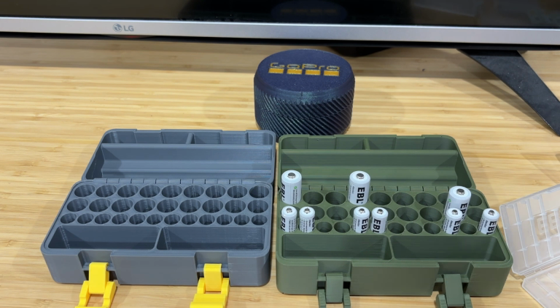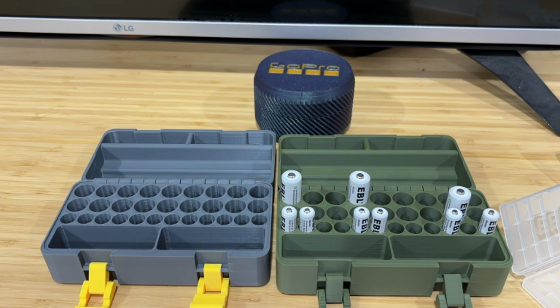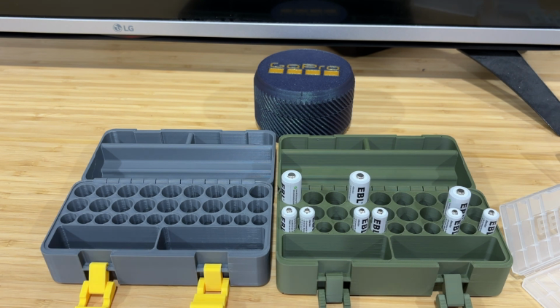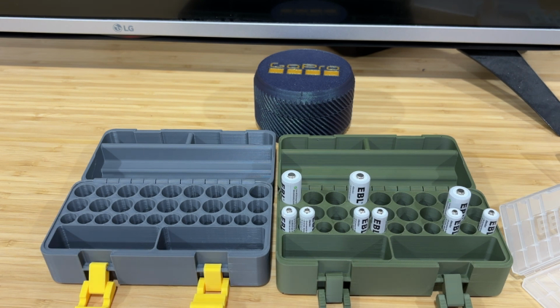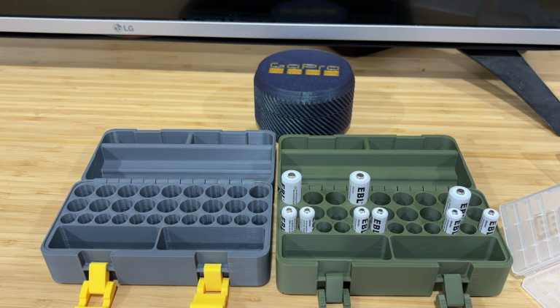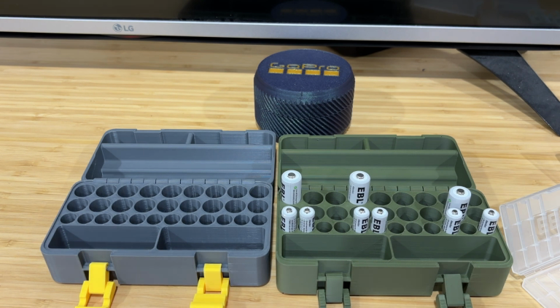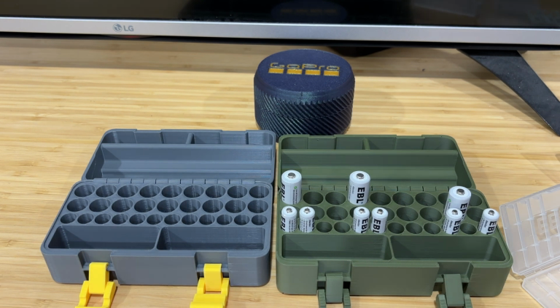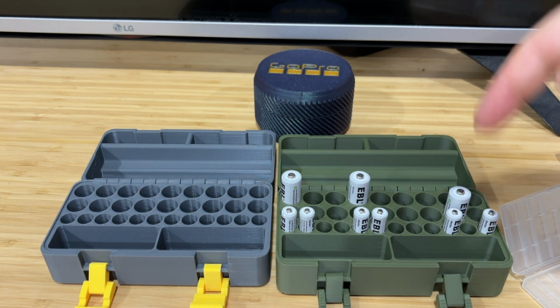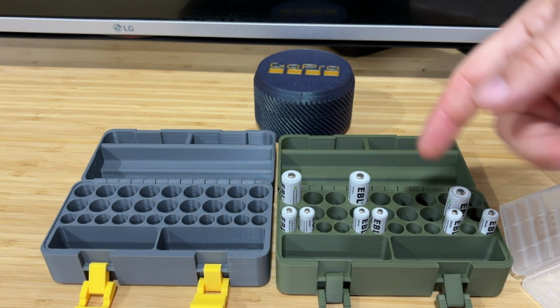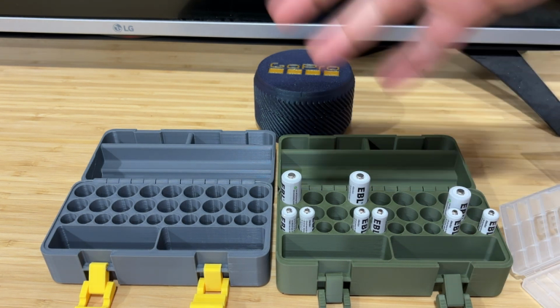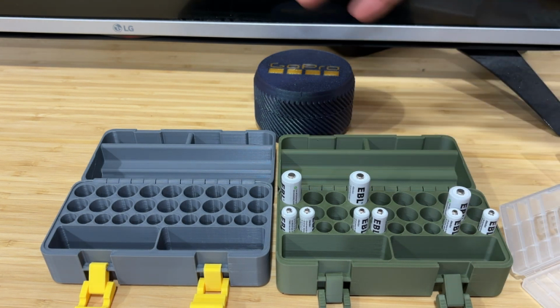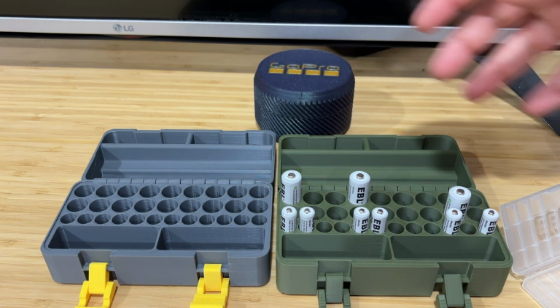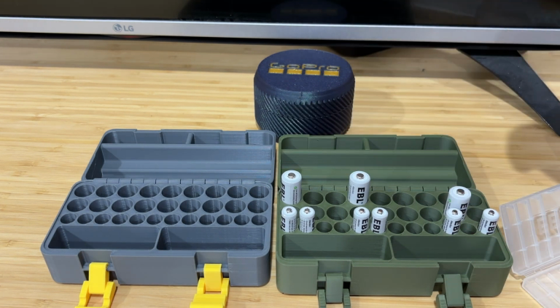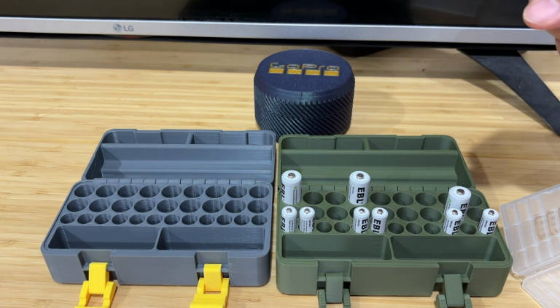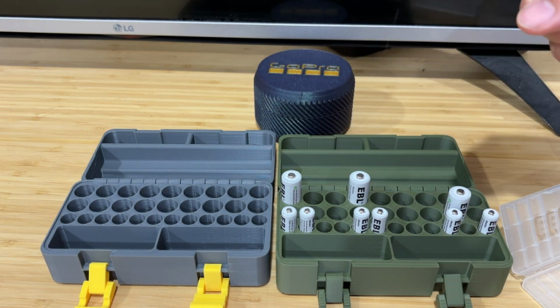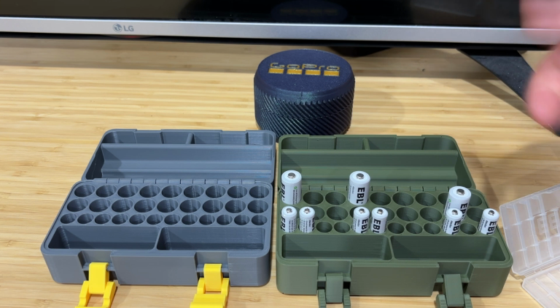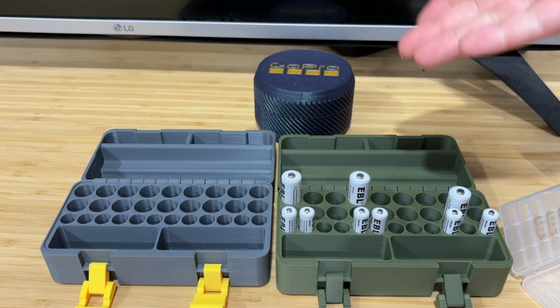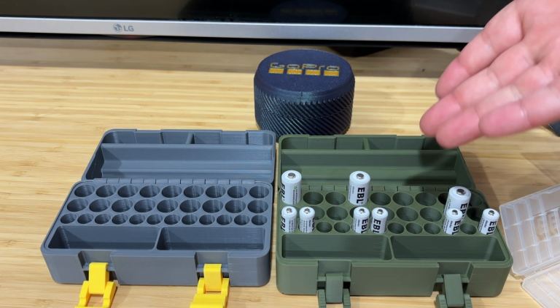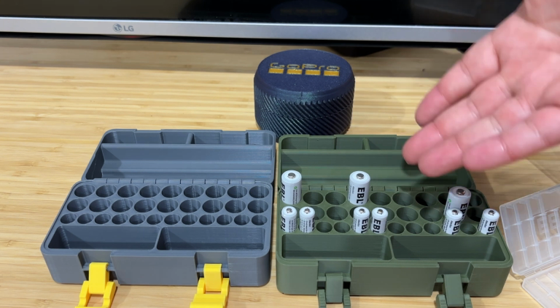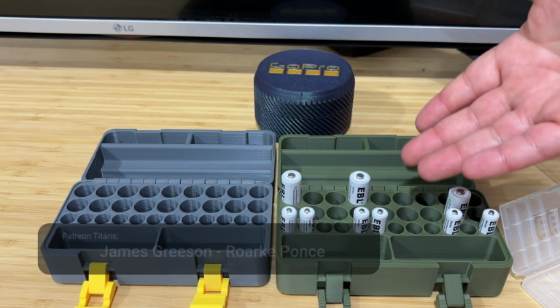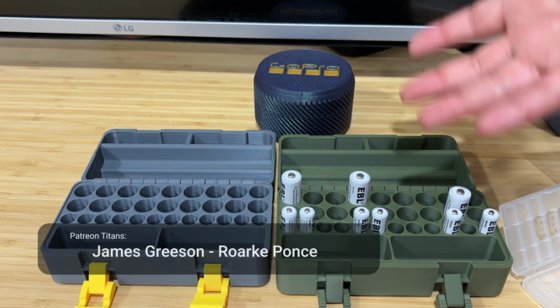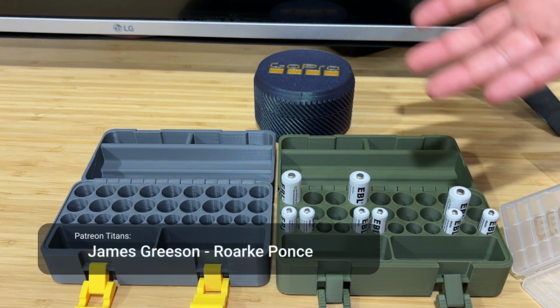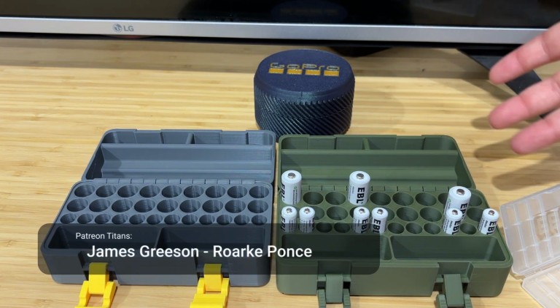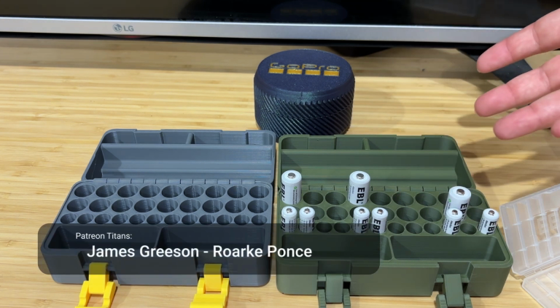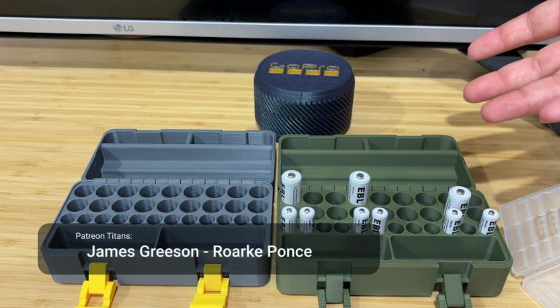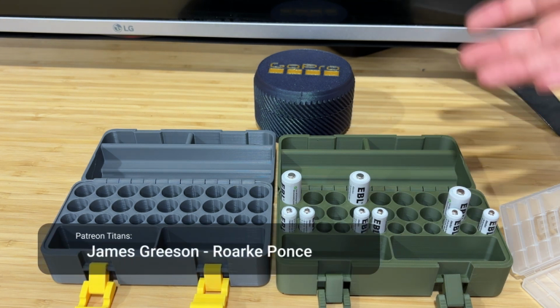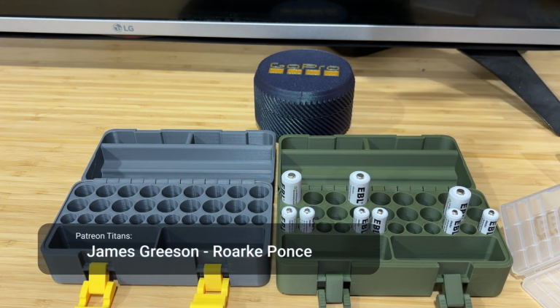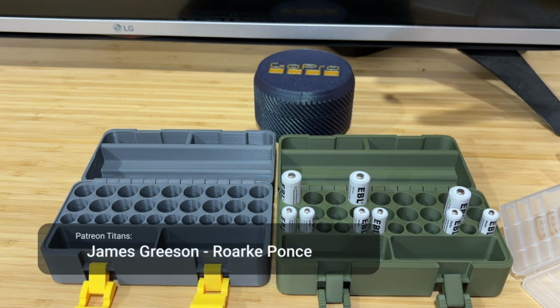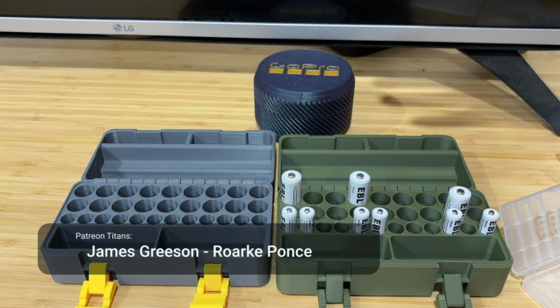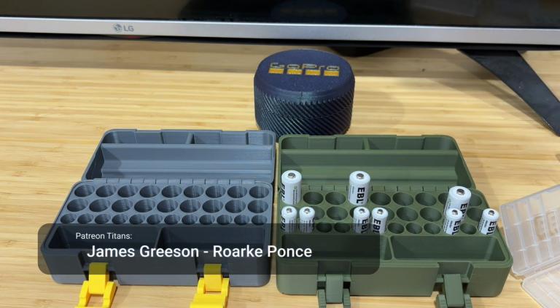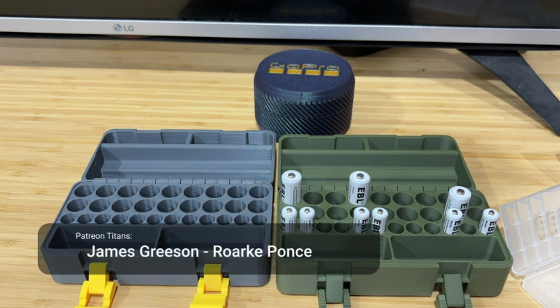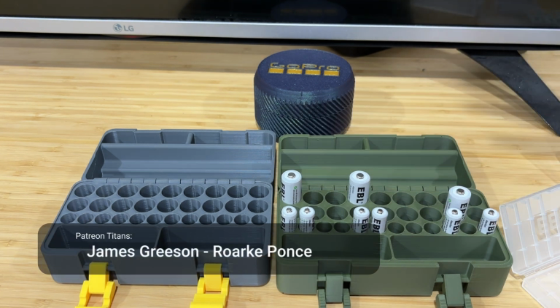Anyway, thank you again PCBWay, and thanks for coming to this kind of hack-together little video. I just wanted to show you something that works for me and maybe it'll work for you. See you guys in the next one.